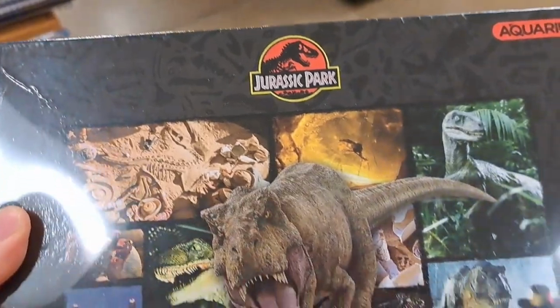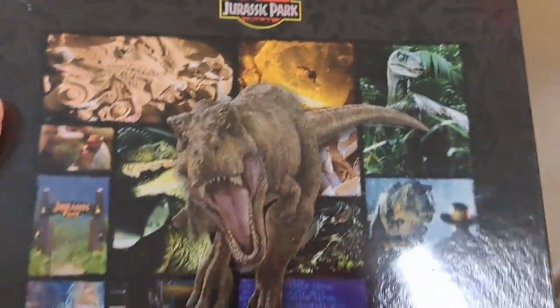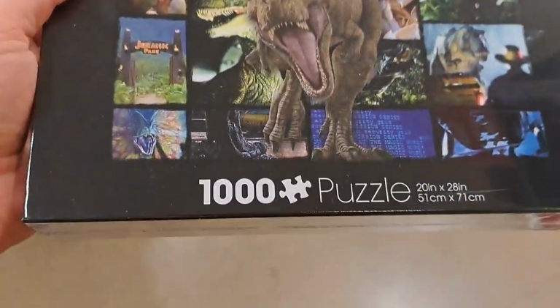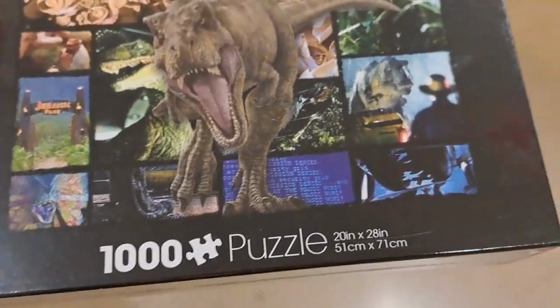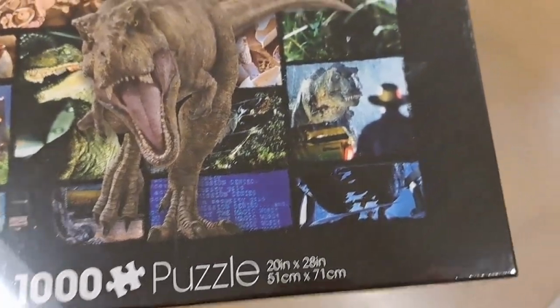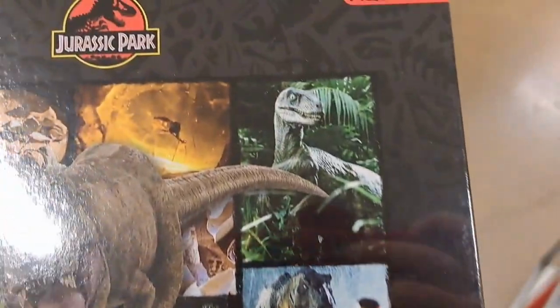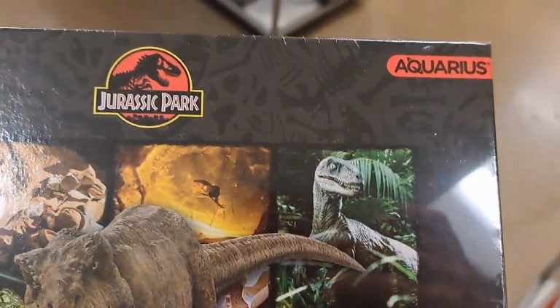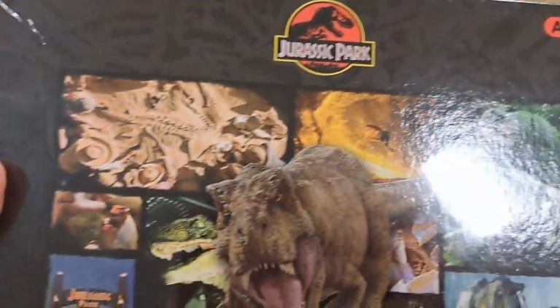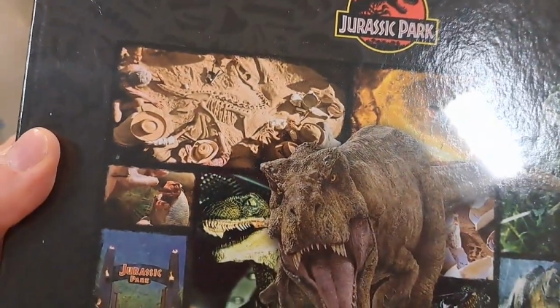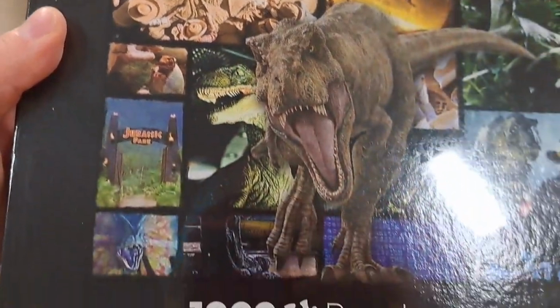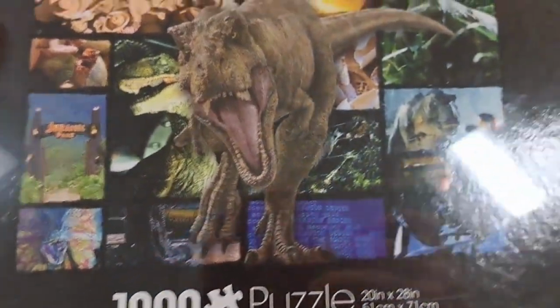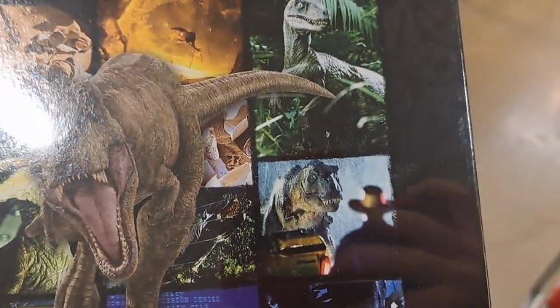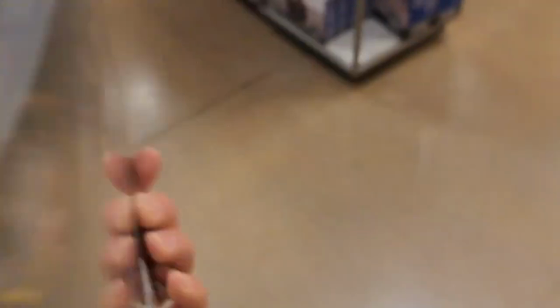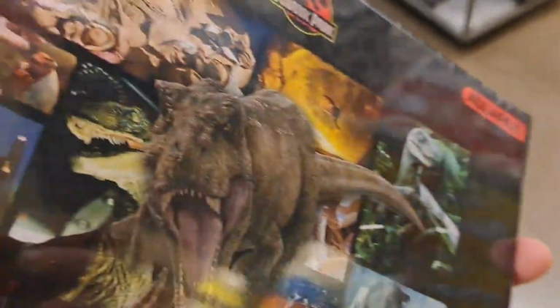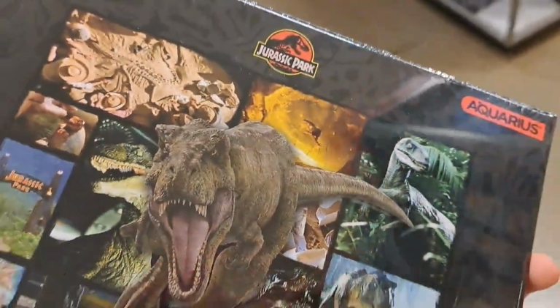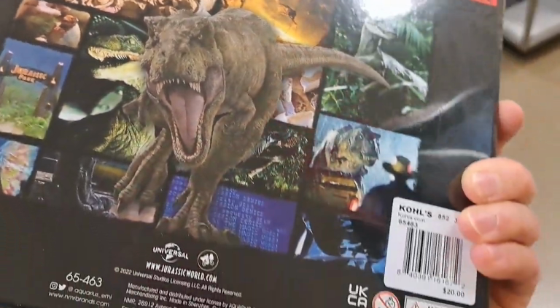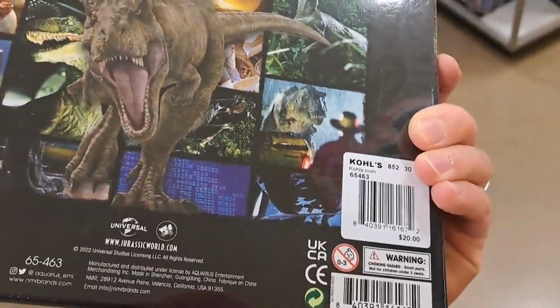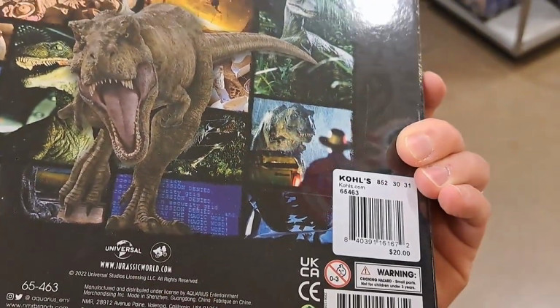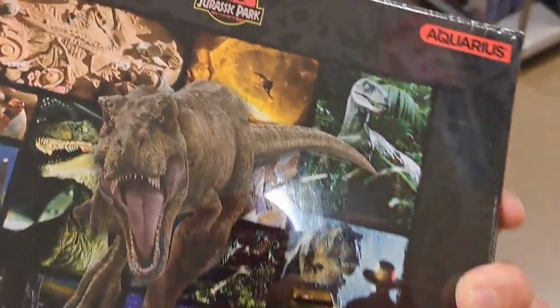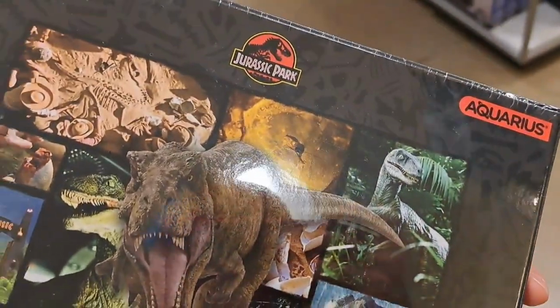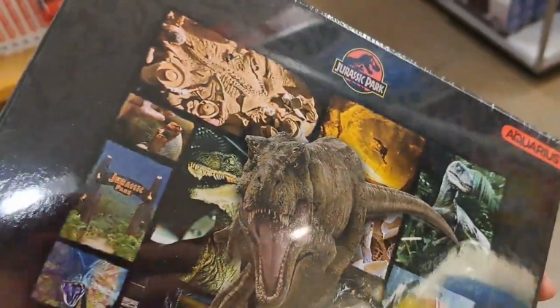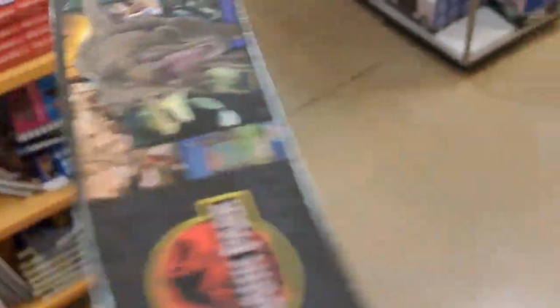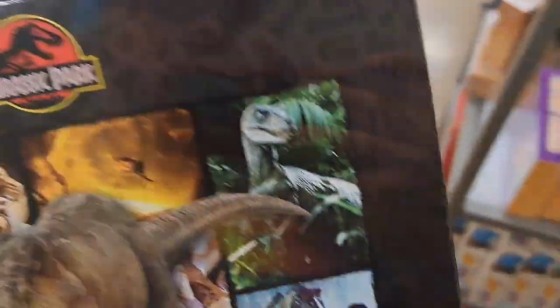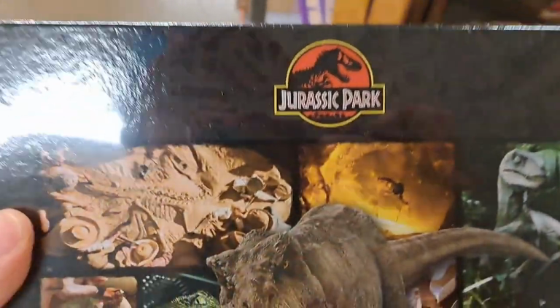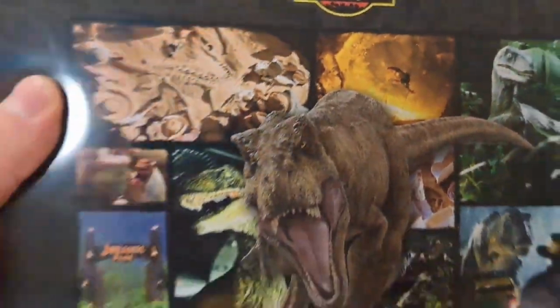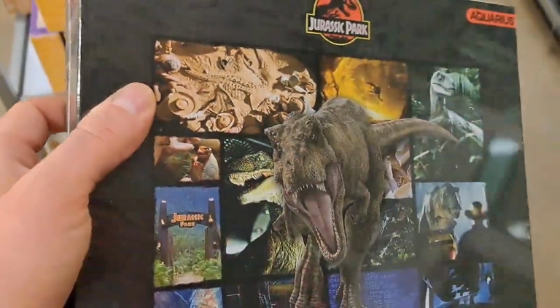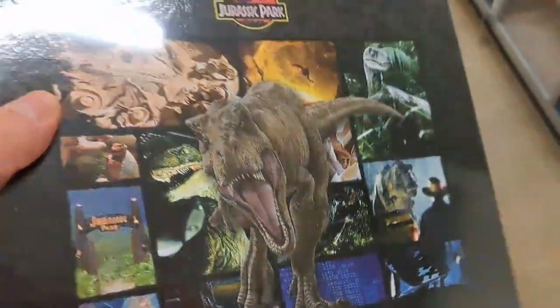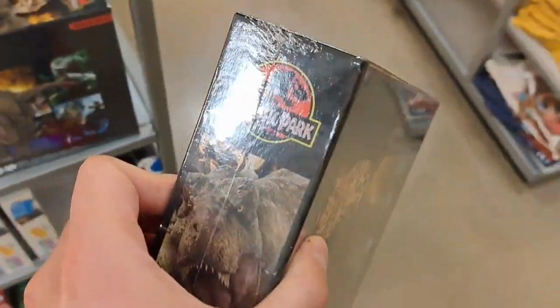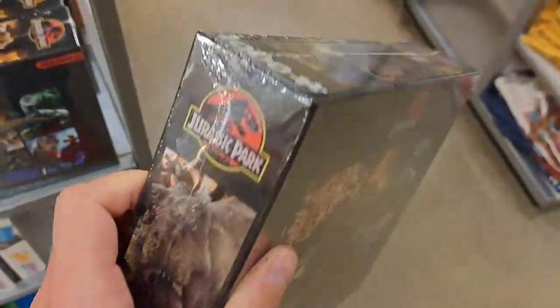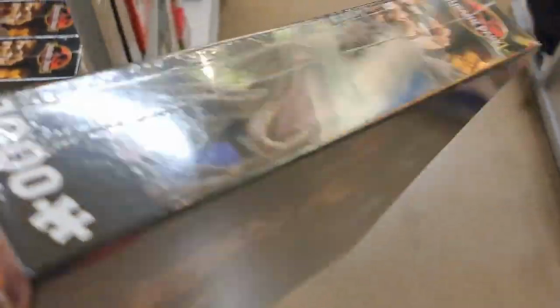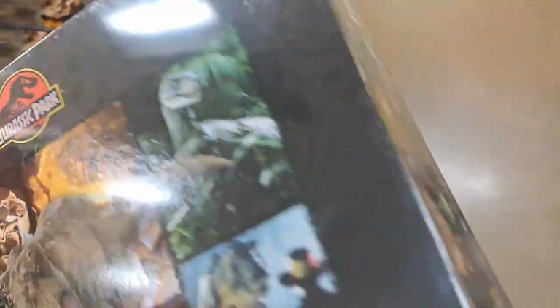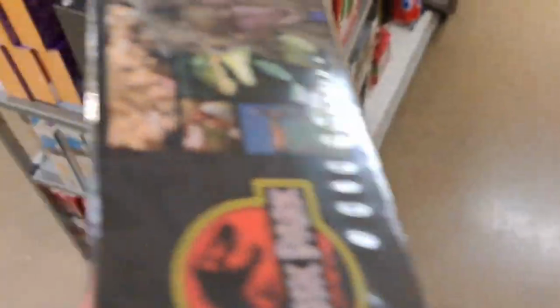Got this thousand-piece jigsaw puzzle here with the different Jurassic Park scenes in it. You'll have to scan this to see if there's a discount, because some of these shelves don't really specify what's on sale. So check it out.